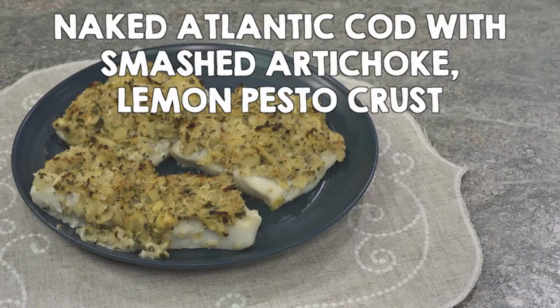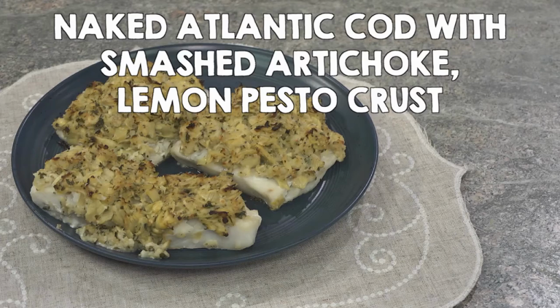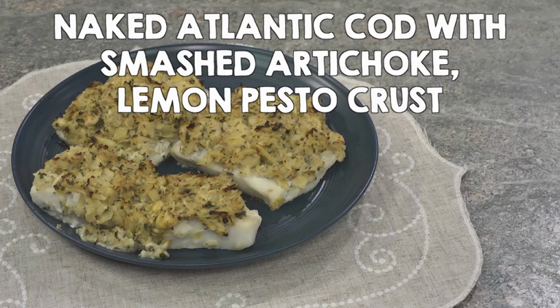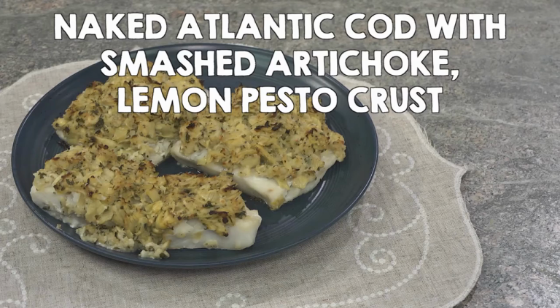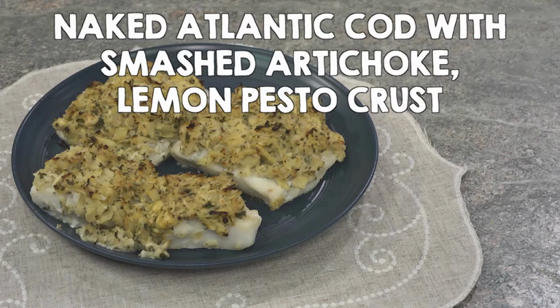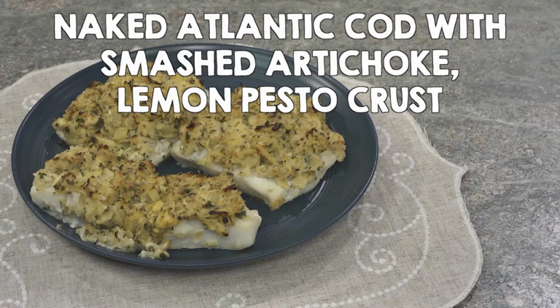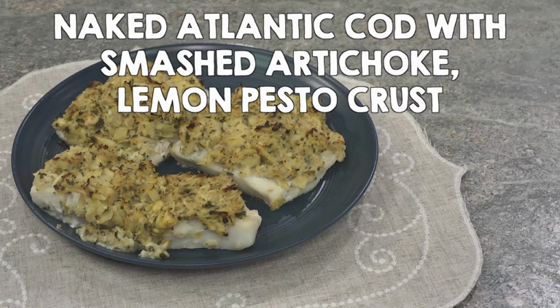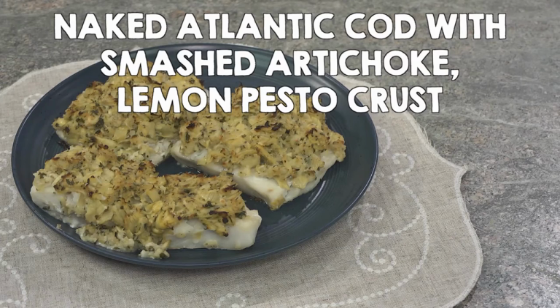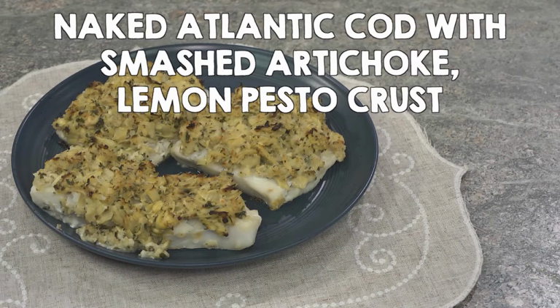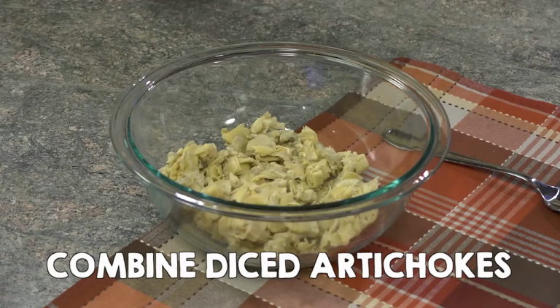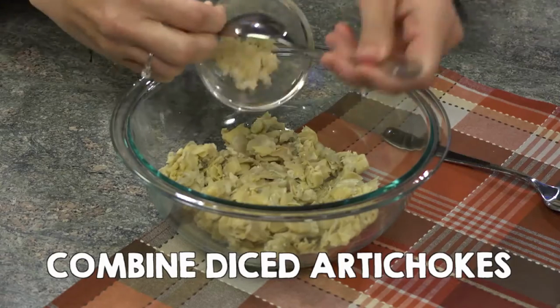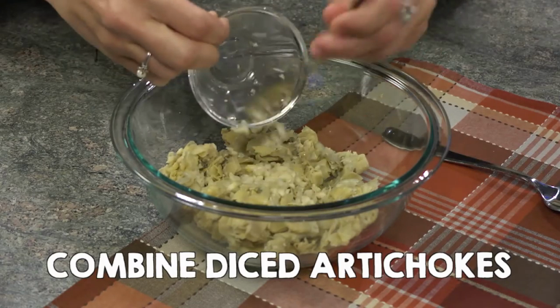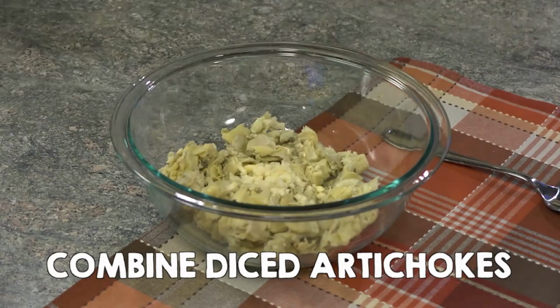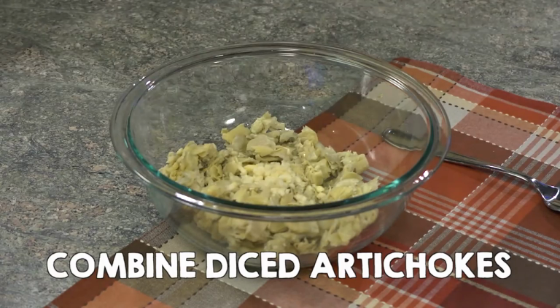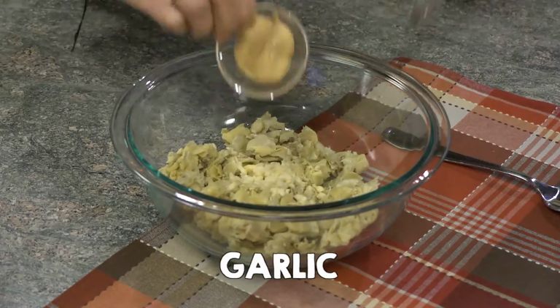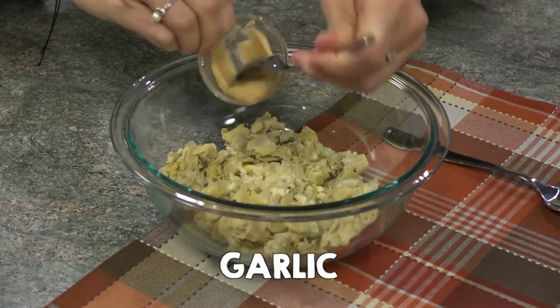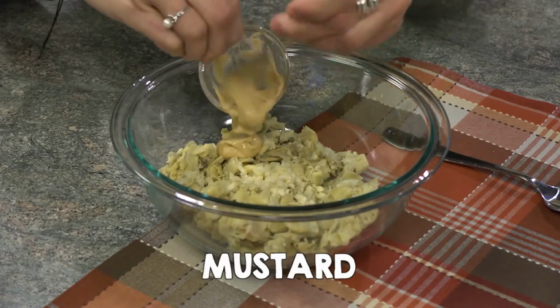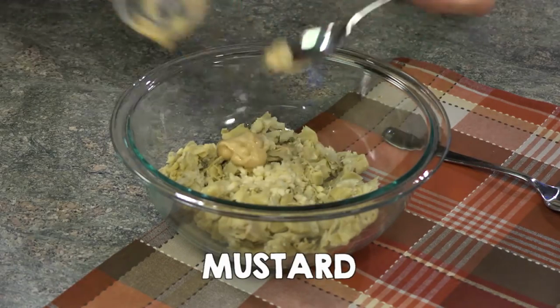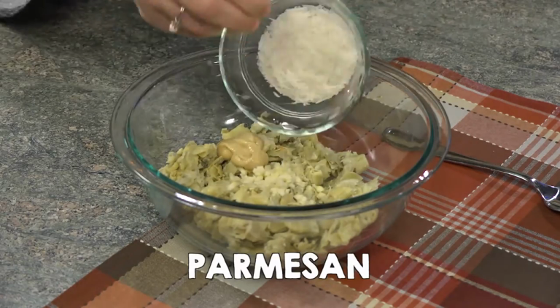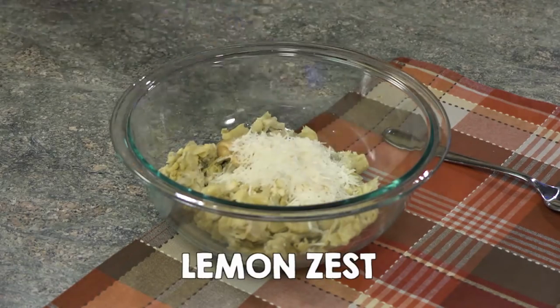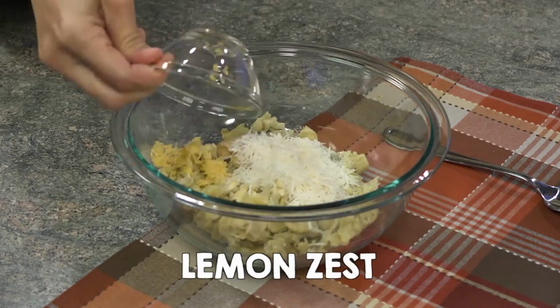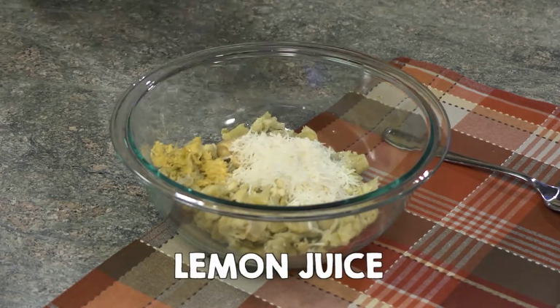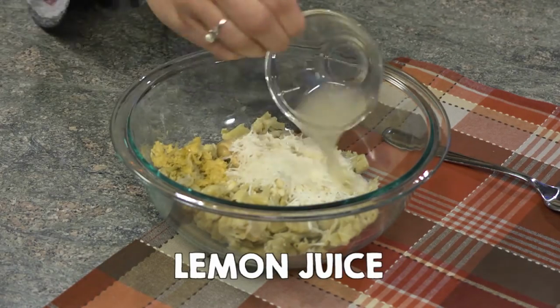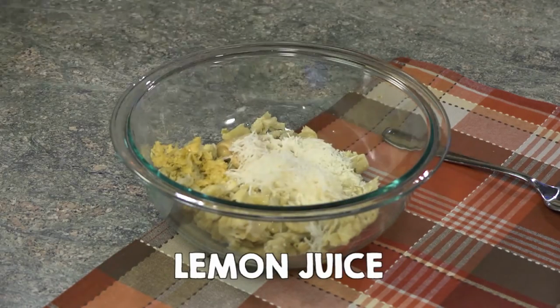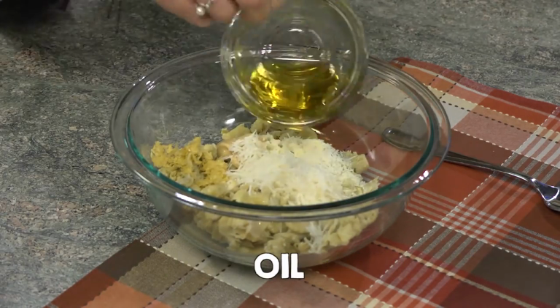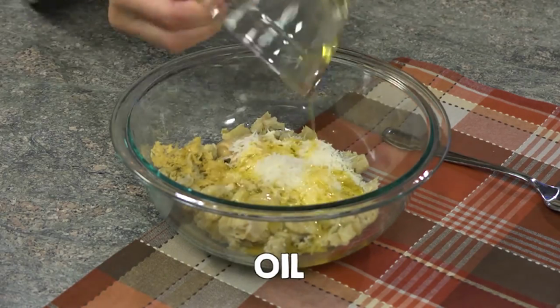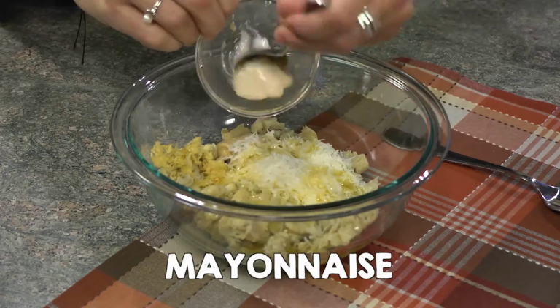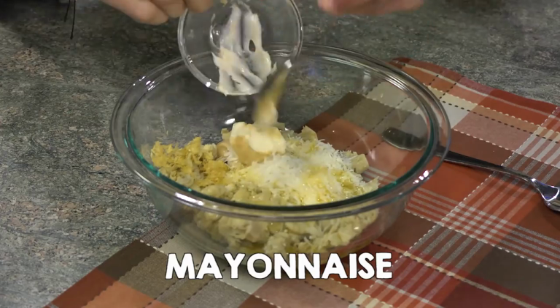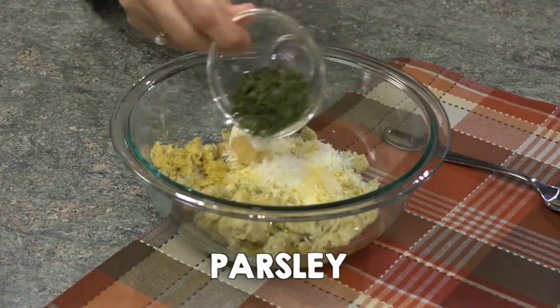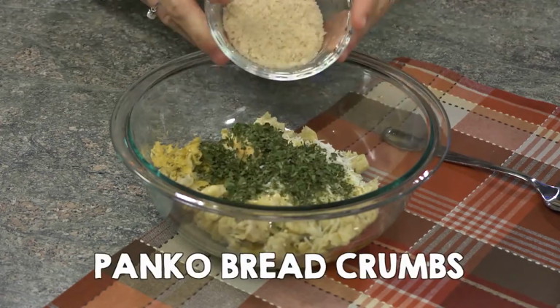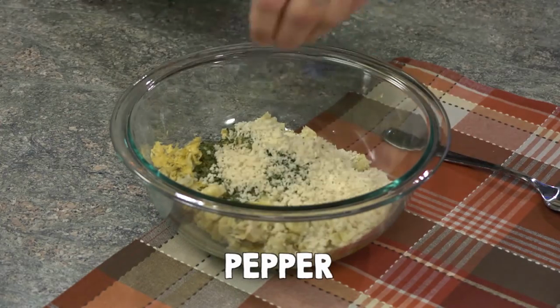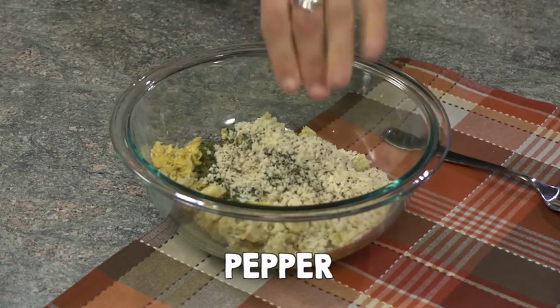Naked Atlantic Cod with Smashed Artichoke Lemon Pesto Crust. In a bowl, combine diced artichokes, garlic, mustard, parmesan, lemon zest, lemon juice, oil, mayonnaise, parsley, panko, and pepper.